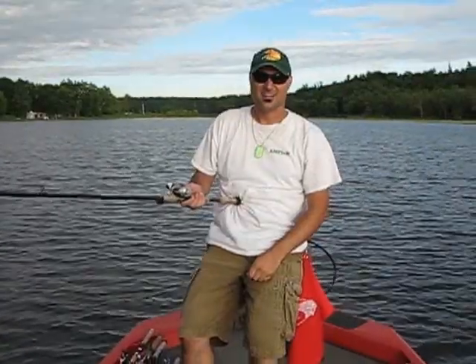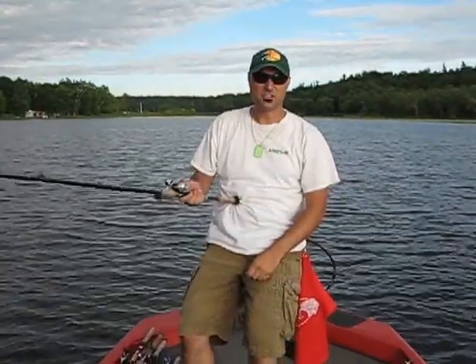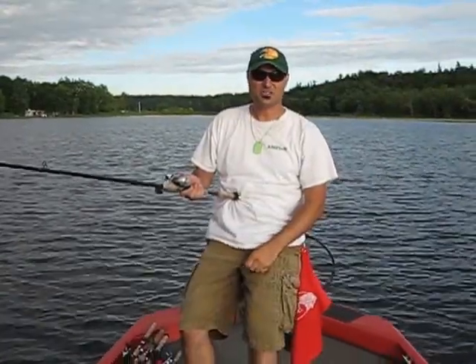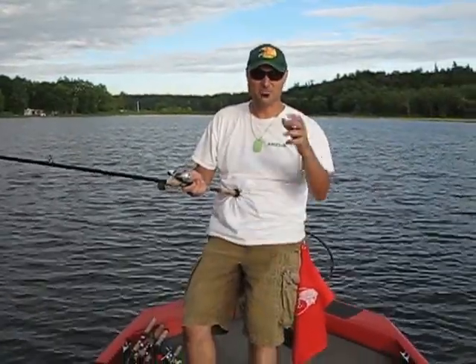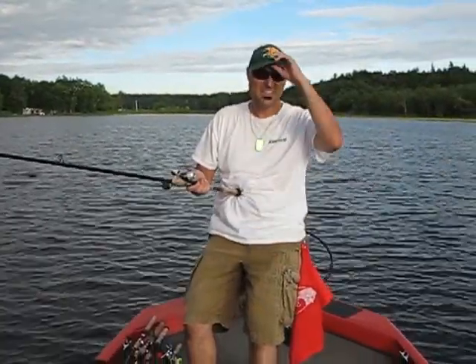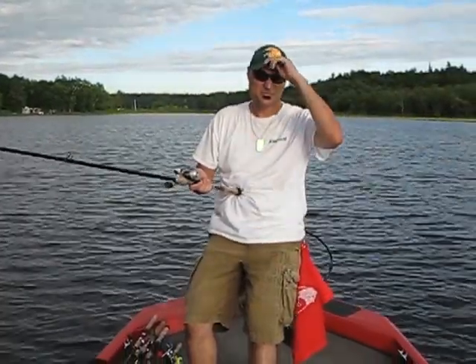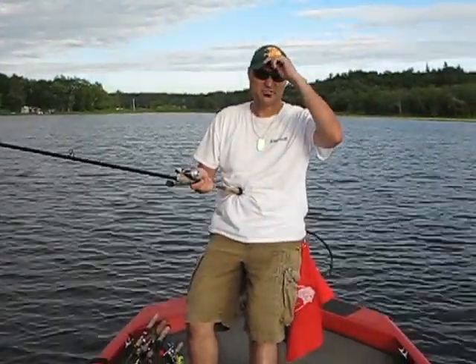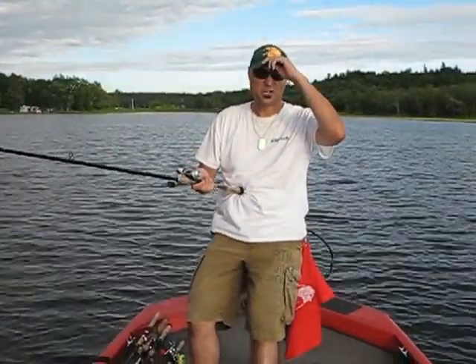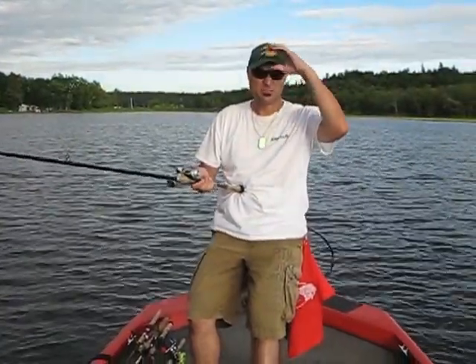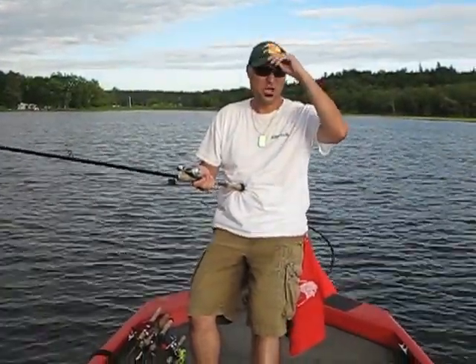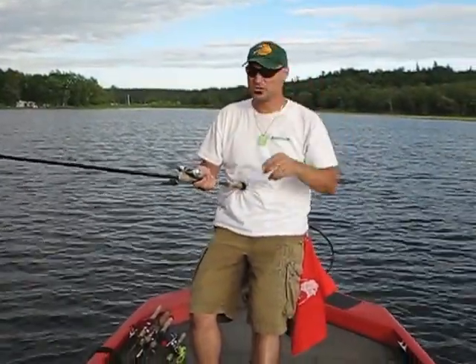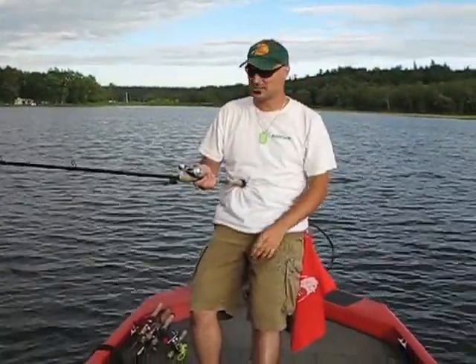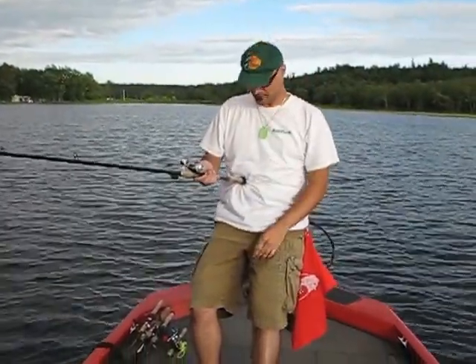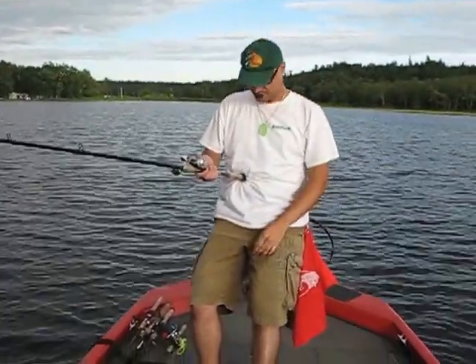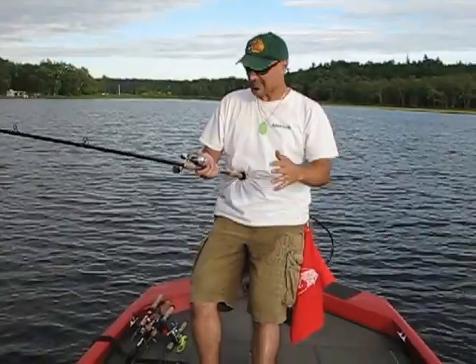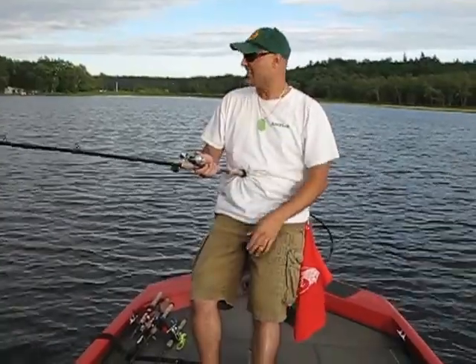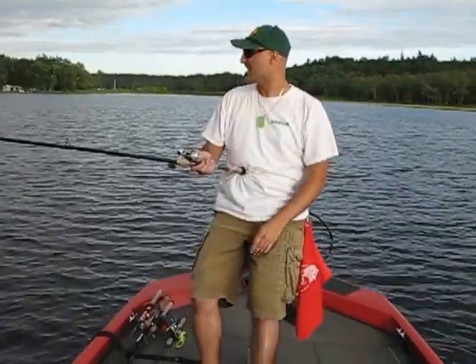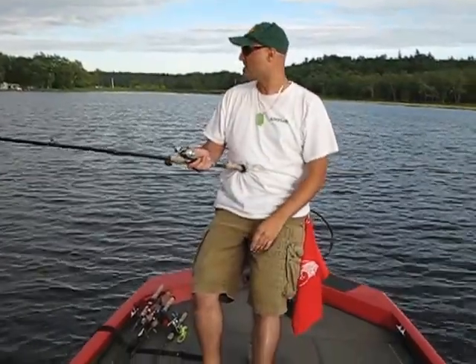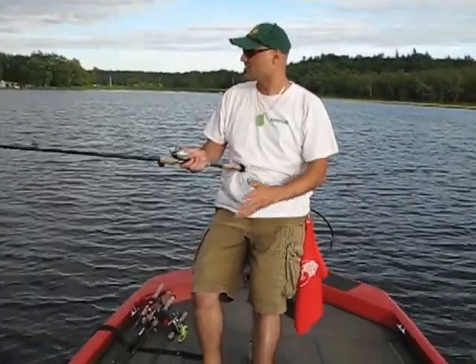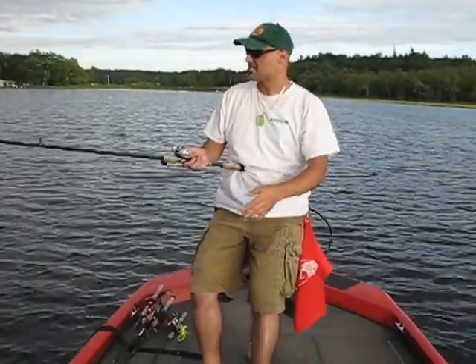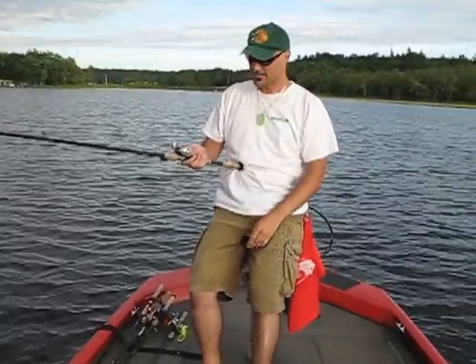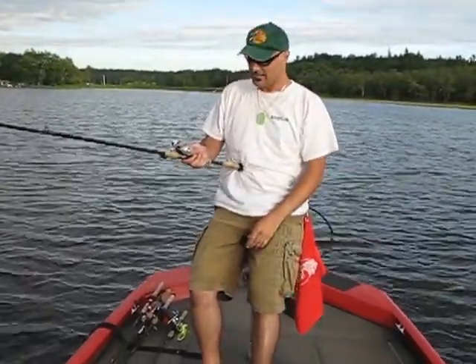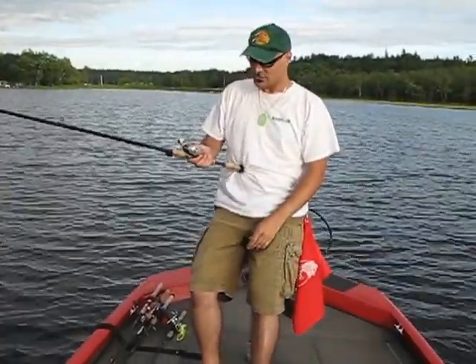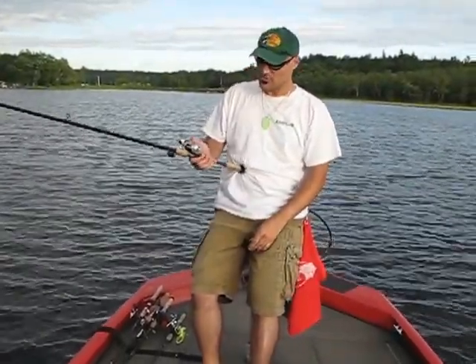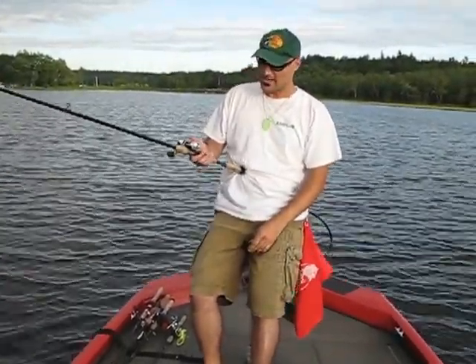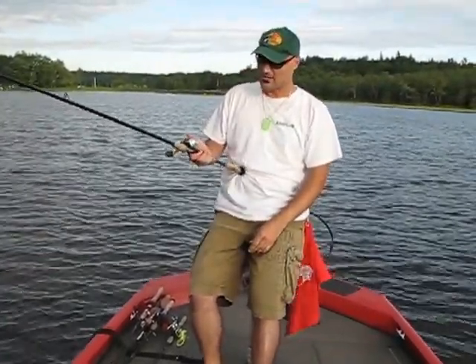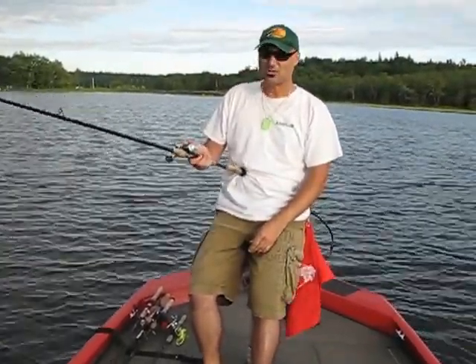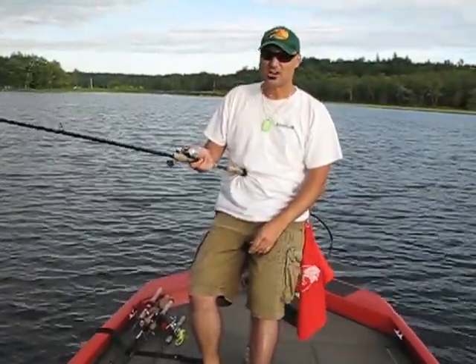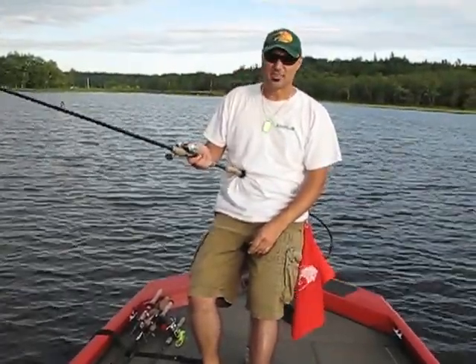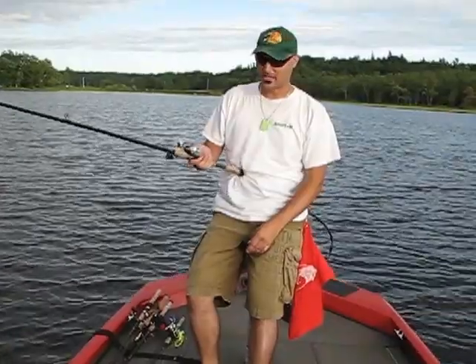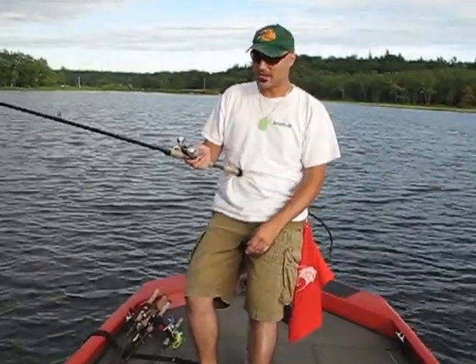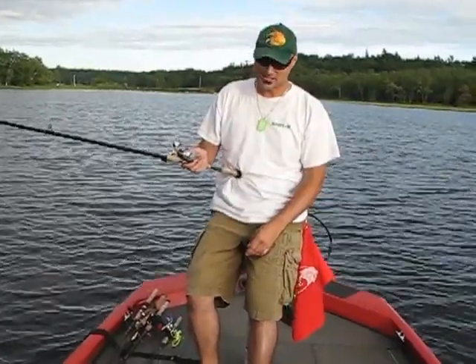Hi Fishing World! Welcome back to the Amphish Fishing video blog. I'm Bill Gerzopoulos, your host, taking a second out here on another bass outing to do a video blog on thumbing a bait caster.